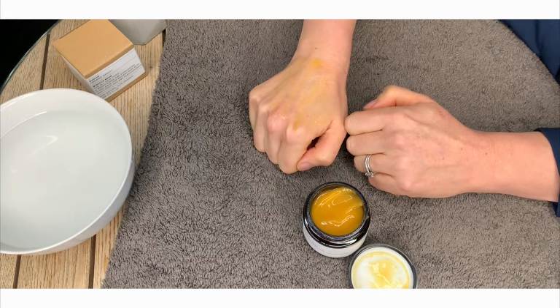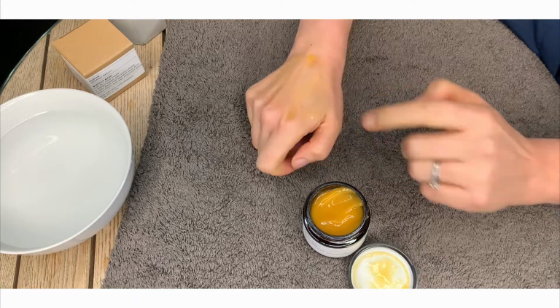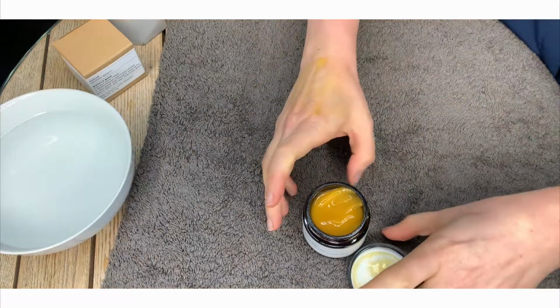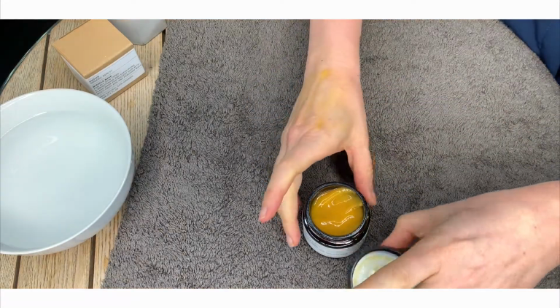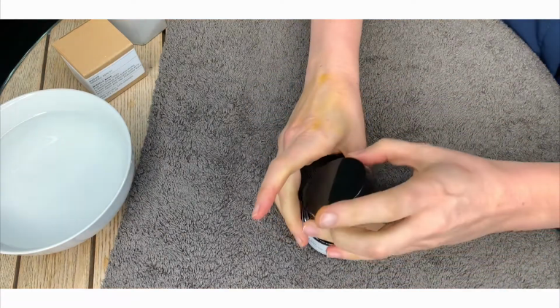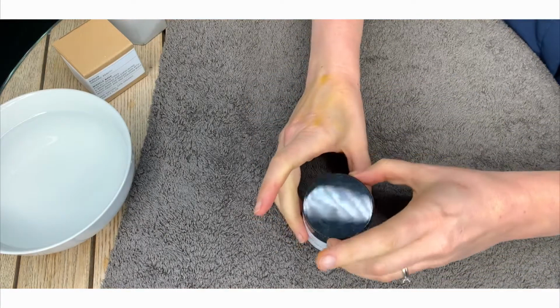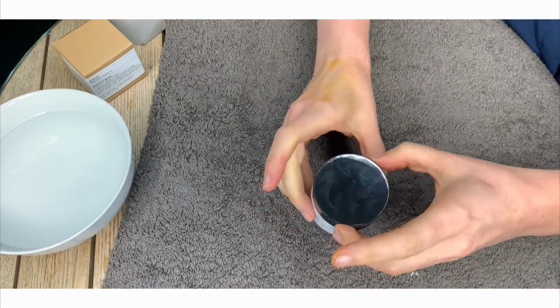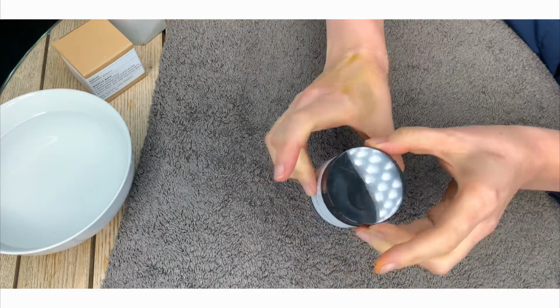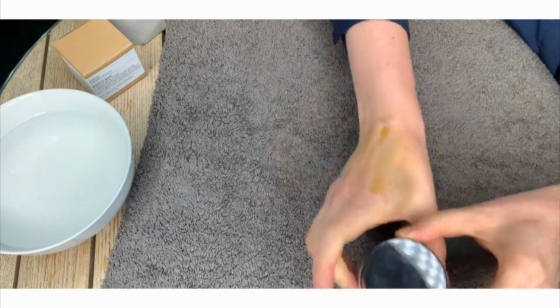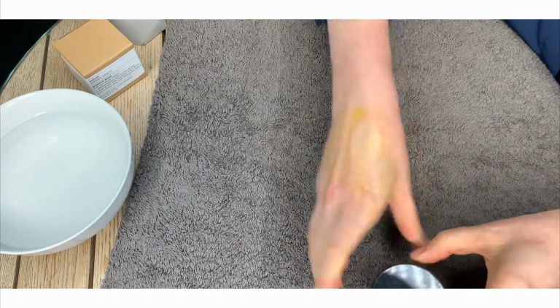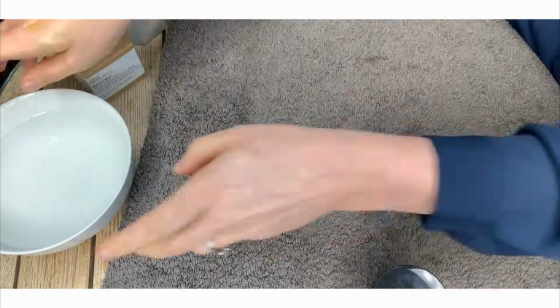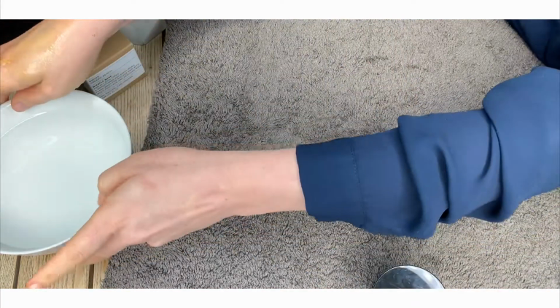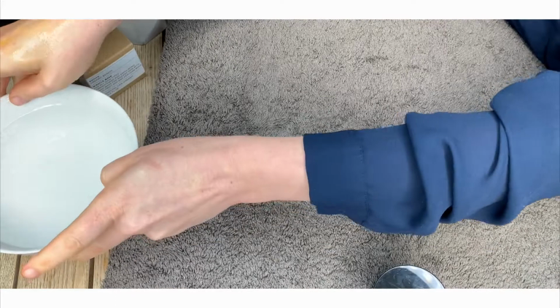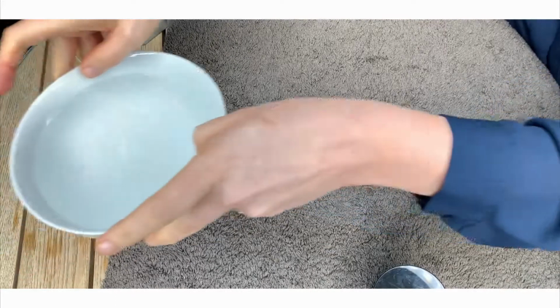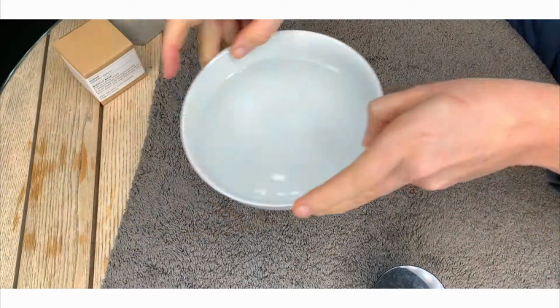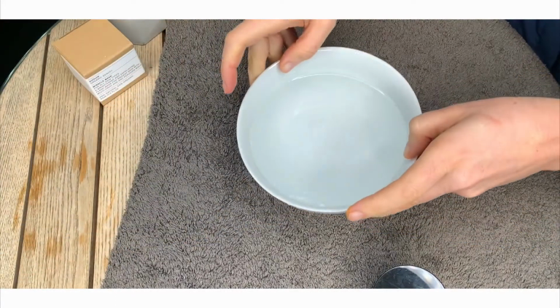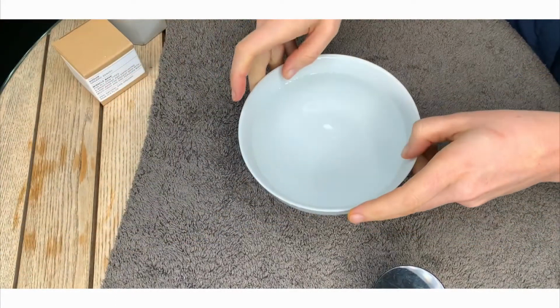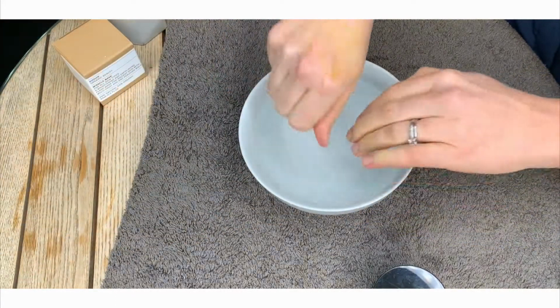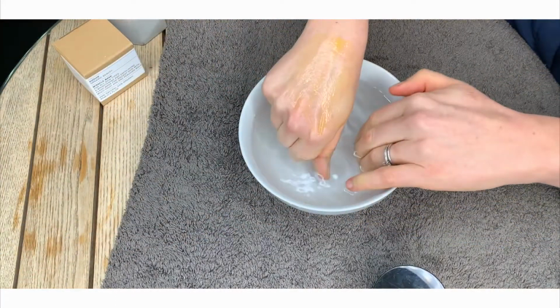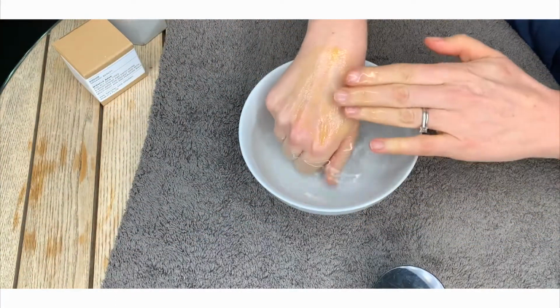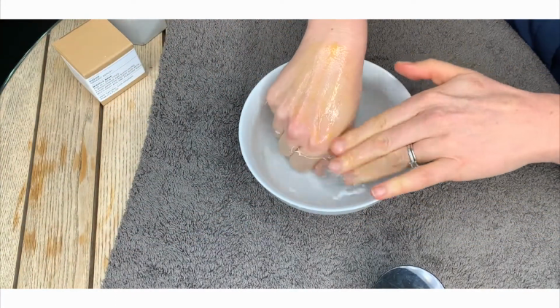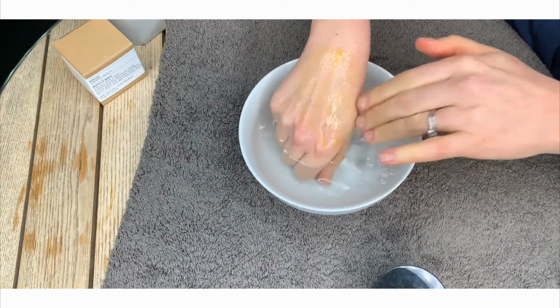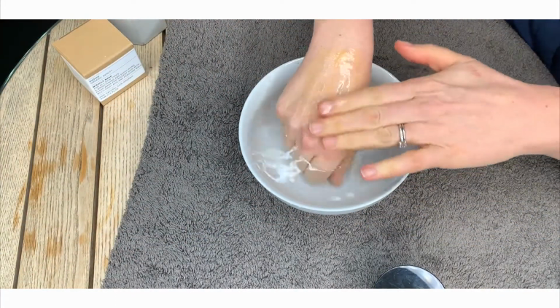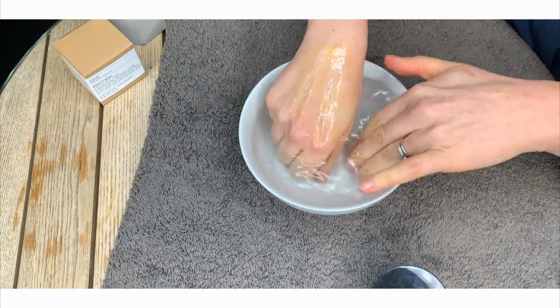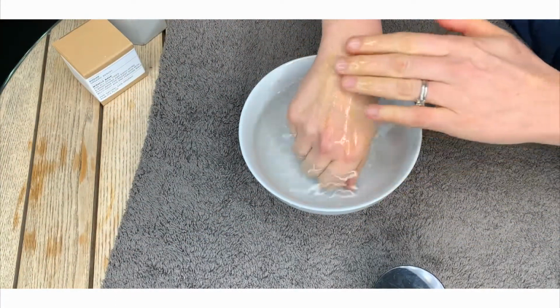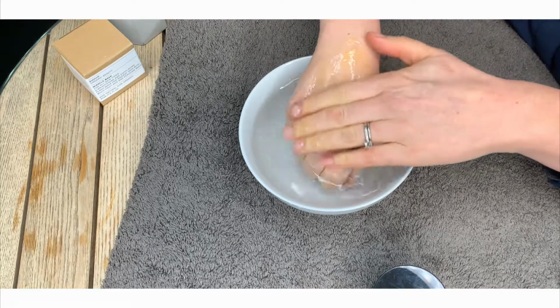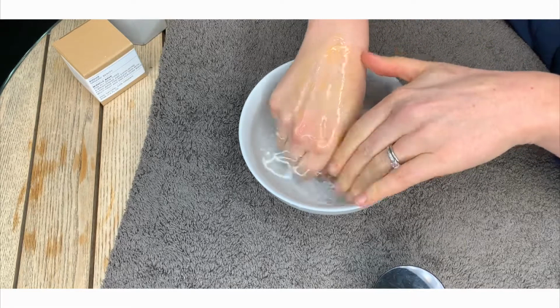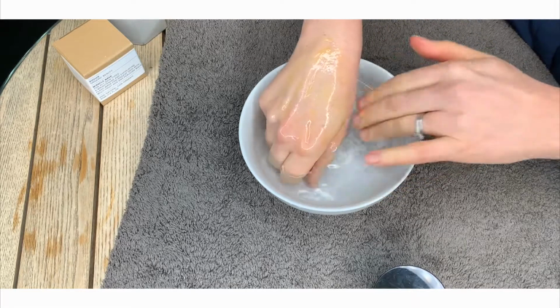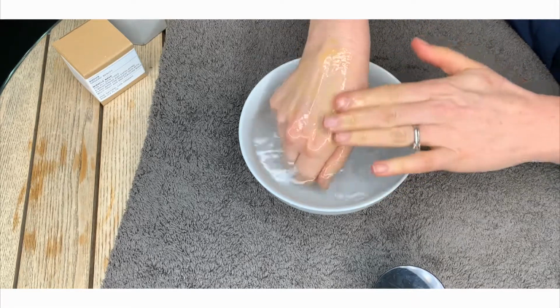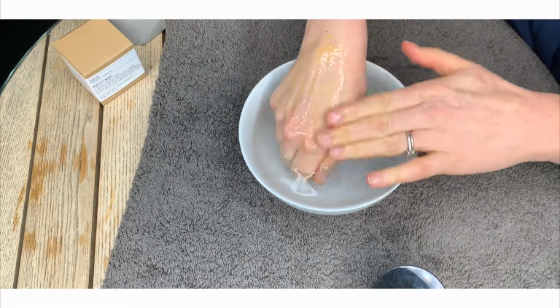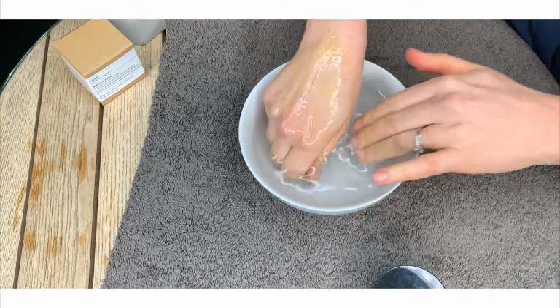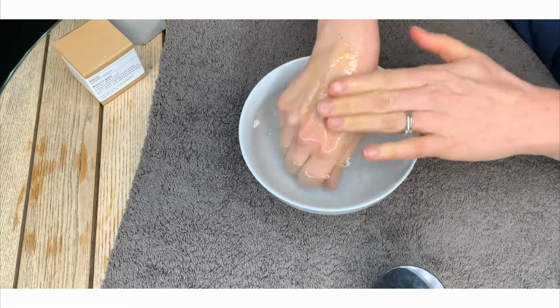Once you're ready to remove the mask, you can gently rinse it with warm water. You can use a muslin if you need to remove it, but you'll find it will gently rinse away.